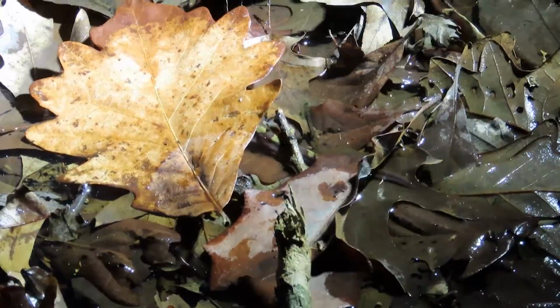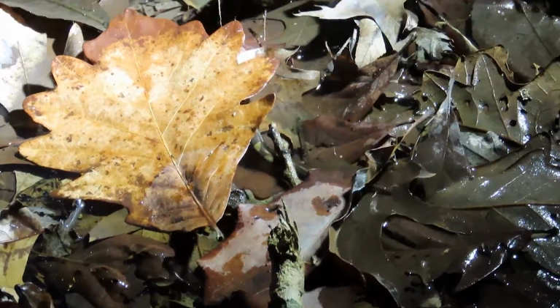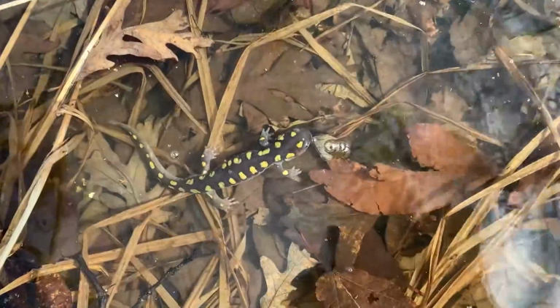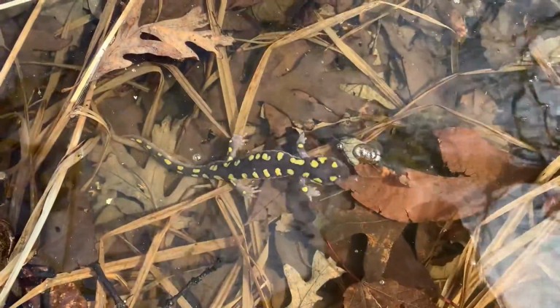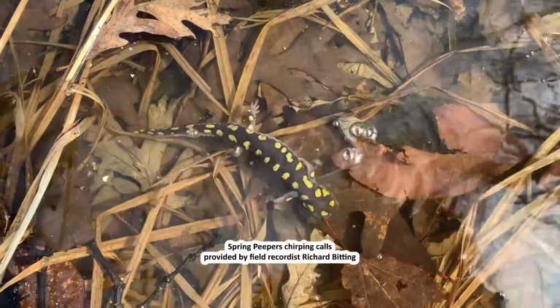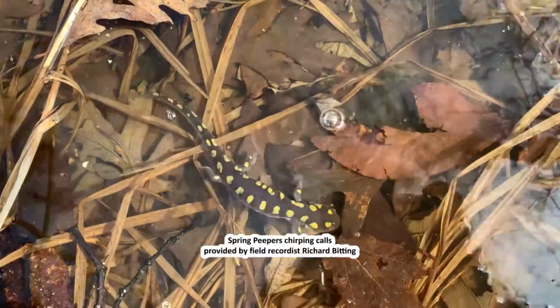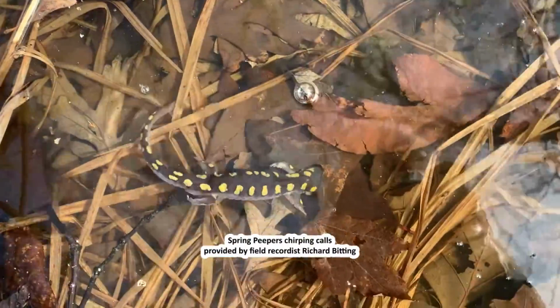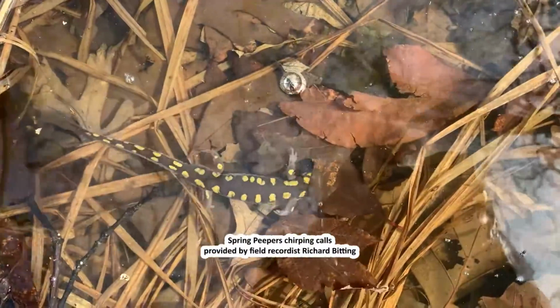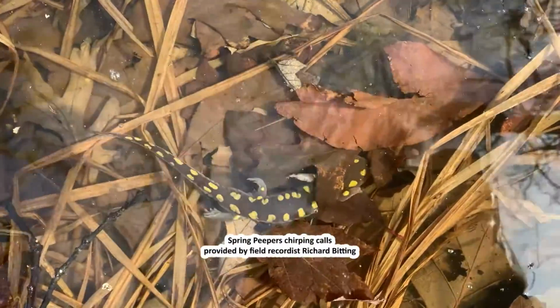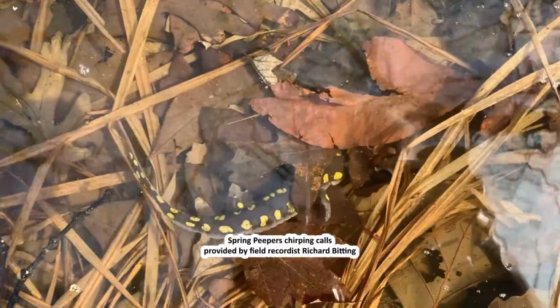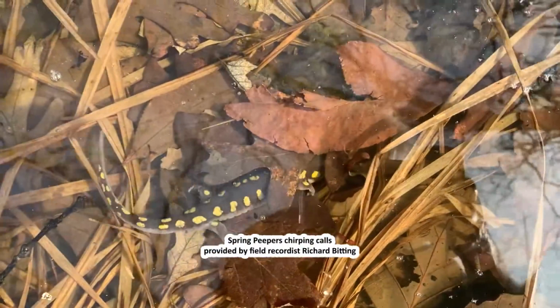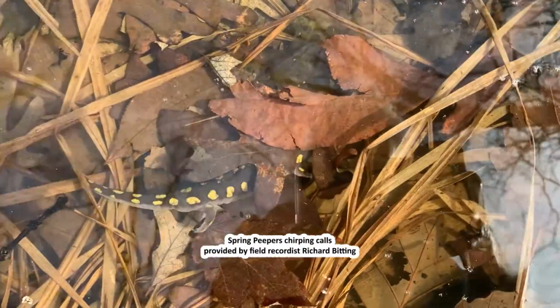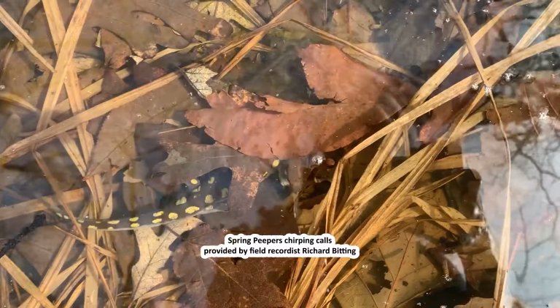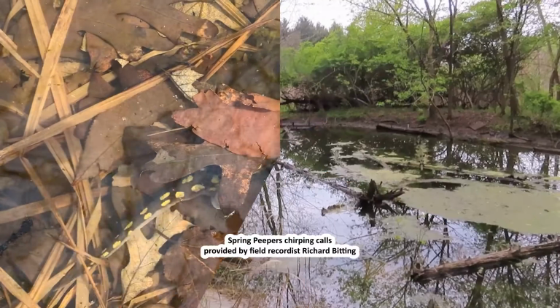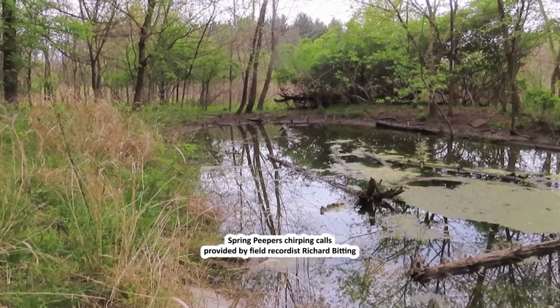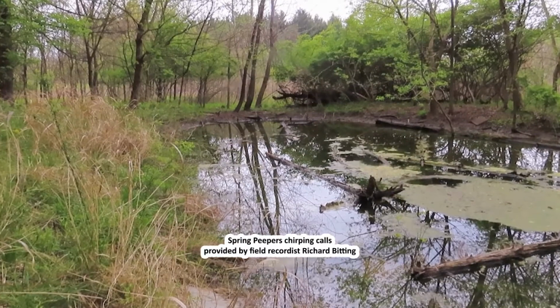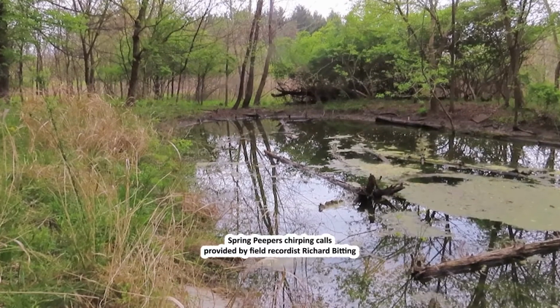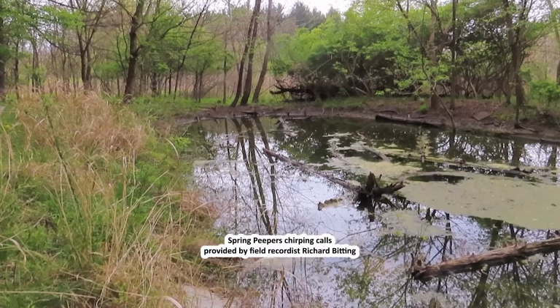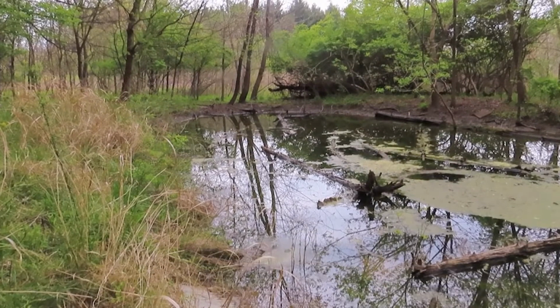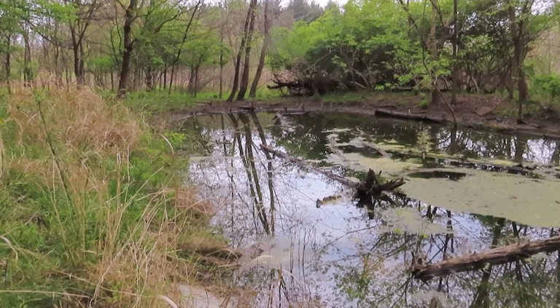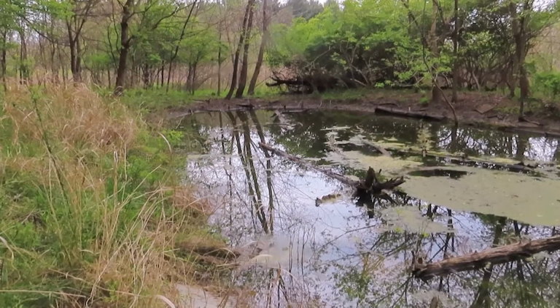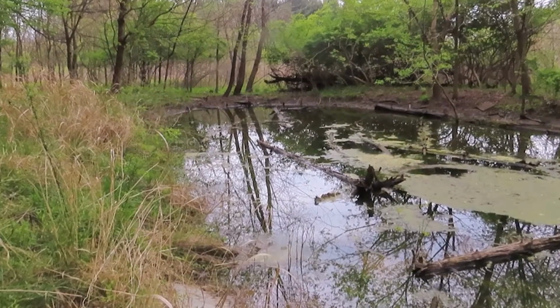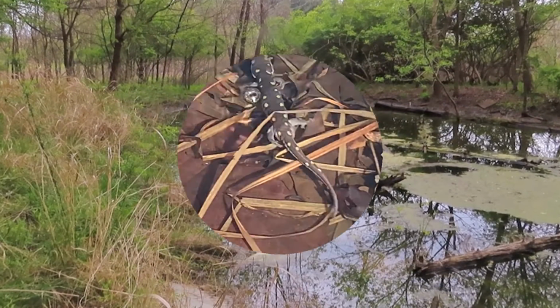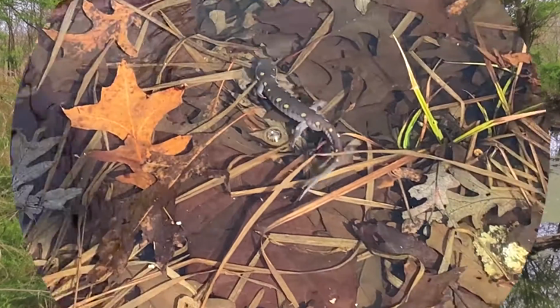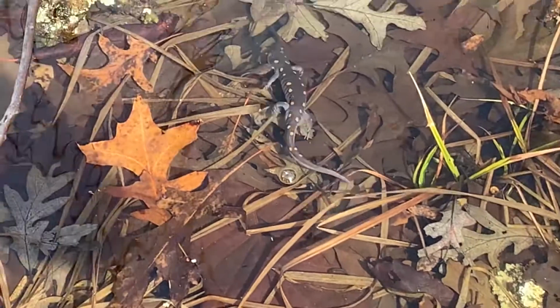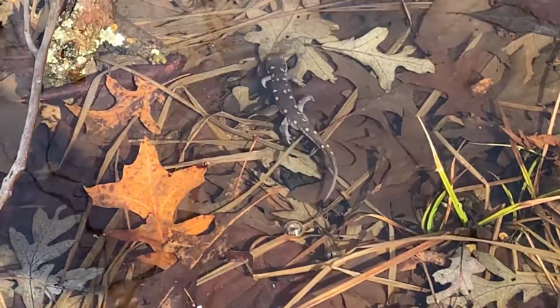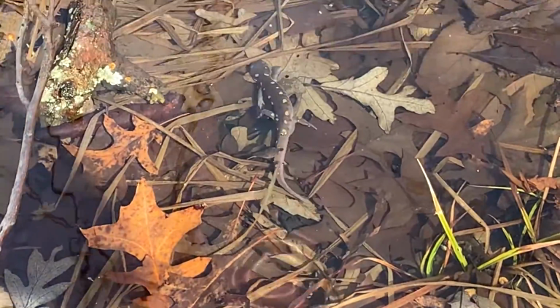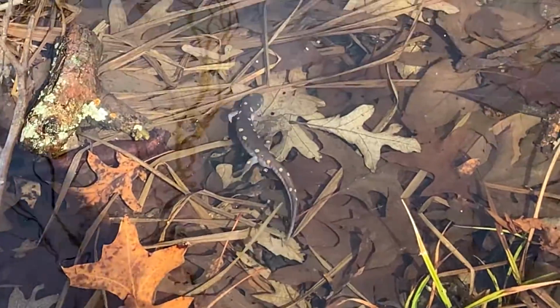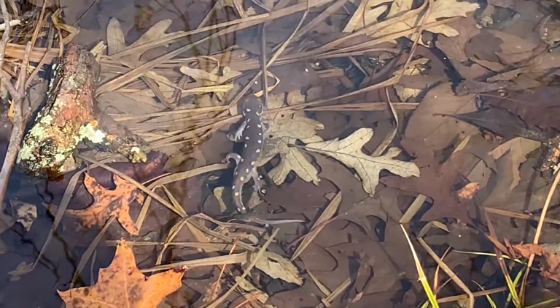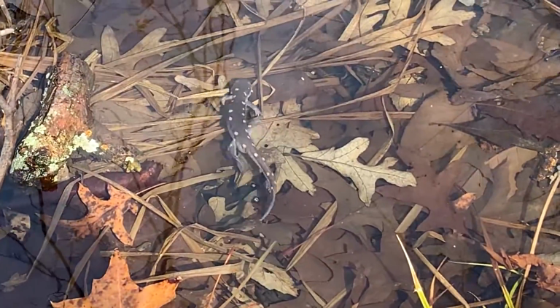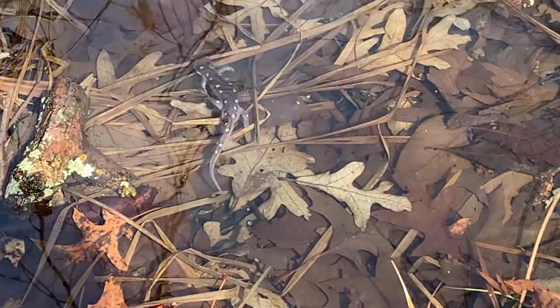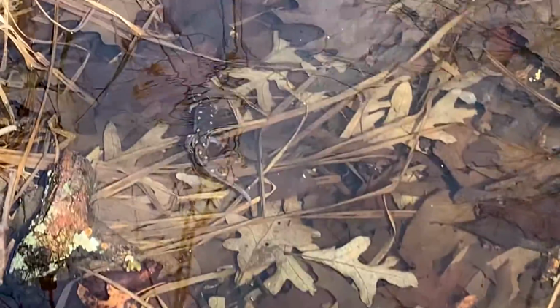It's been several days since the spotted salamanders migrated three to six hundred feet through these woods to the vernal pond to make and lay eggs. I can see most of the salamanders have gone back to the forest, but there's still a handful of them here.